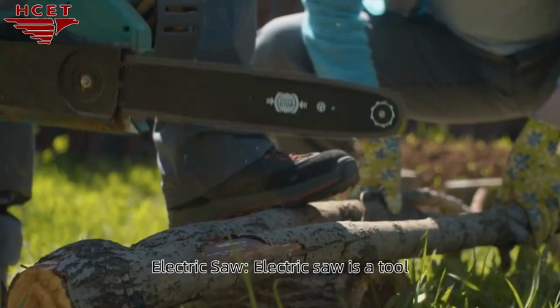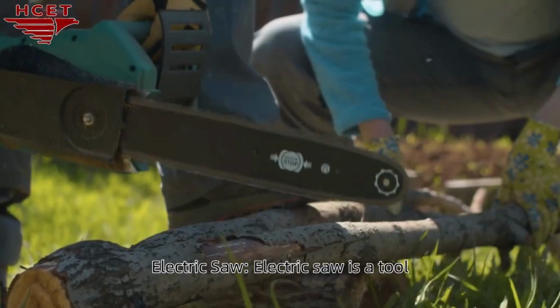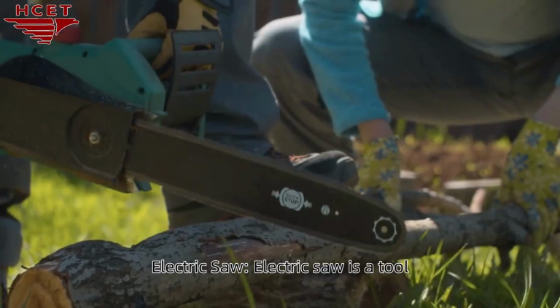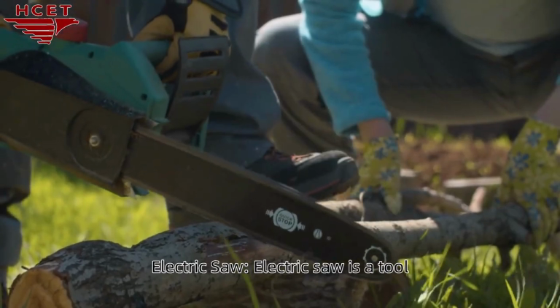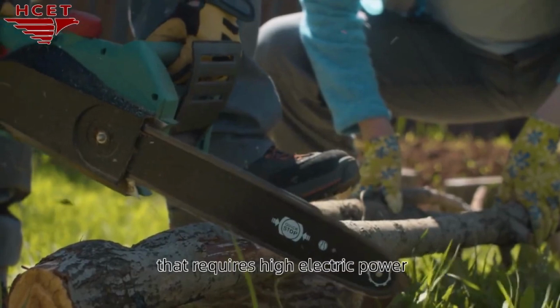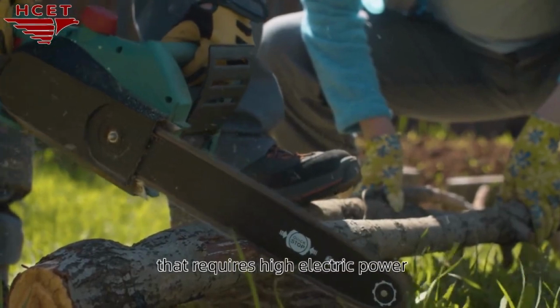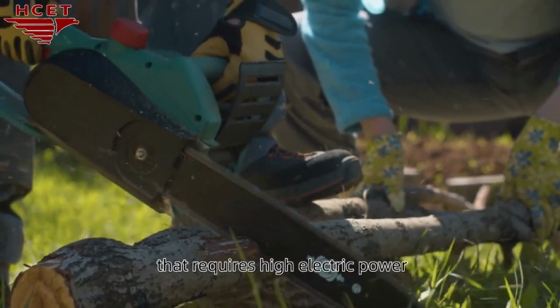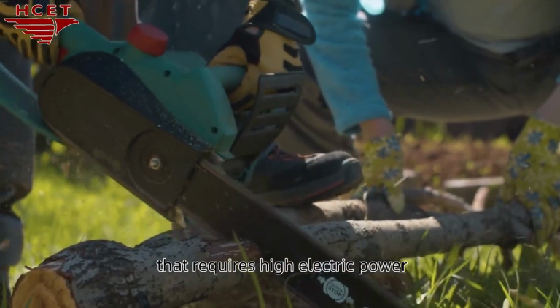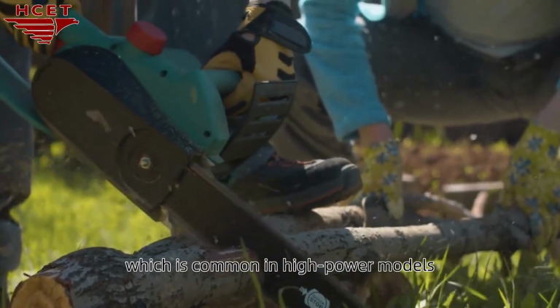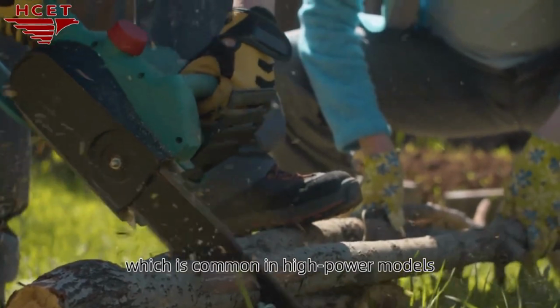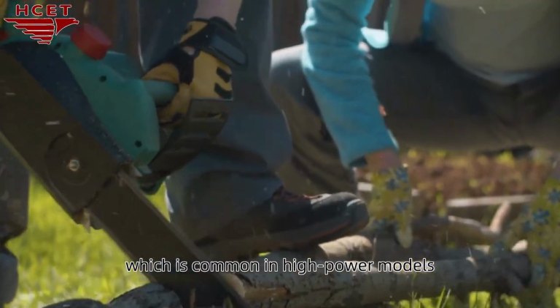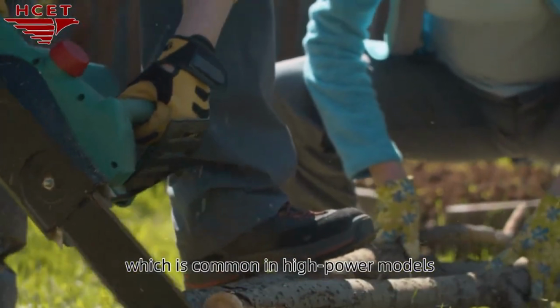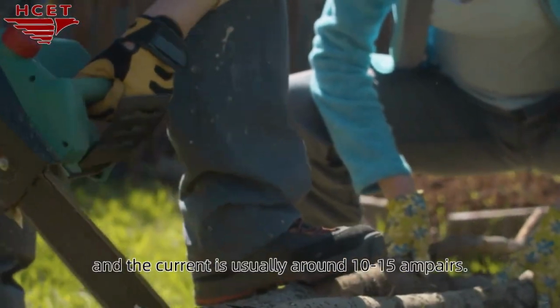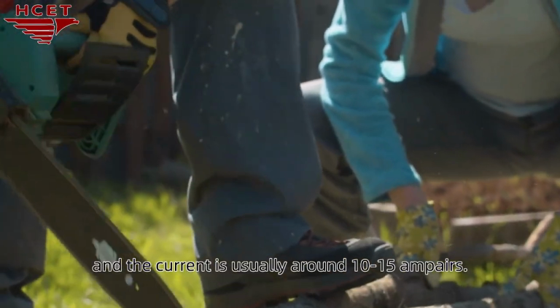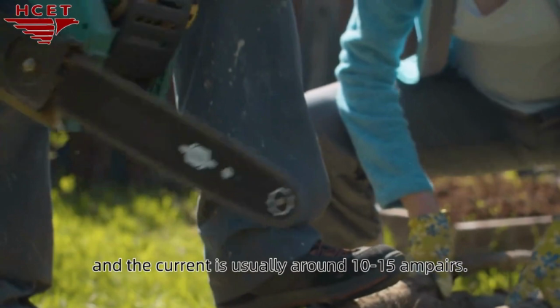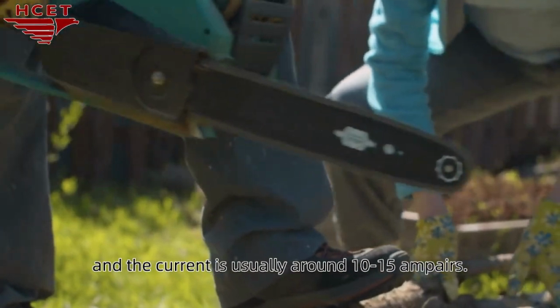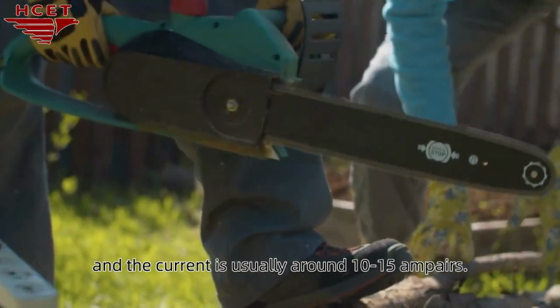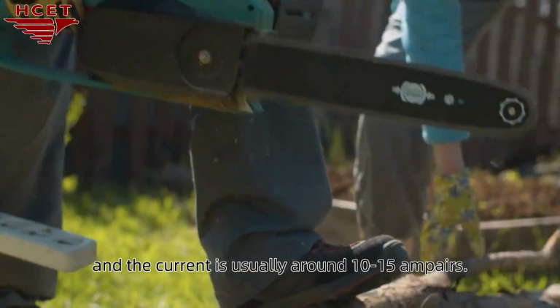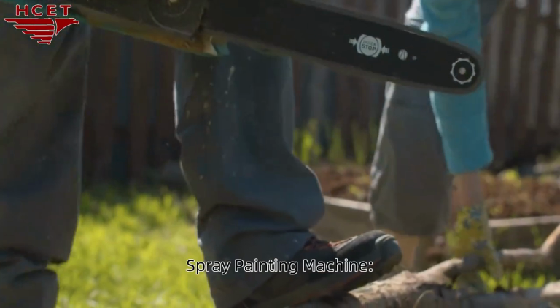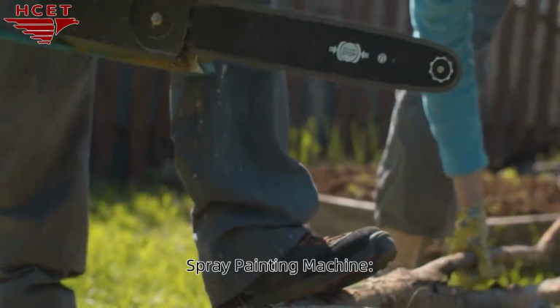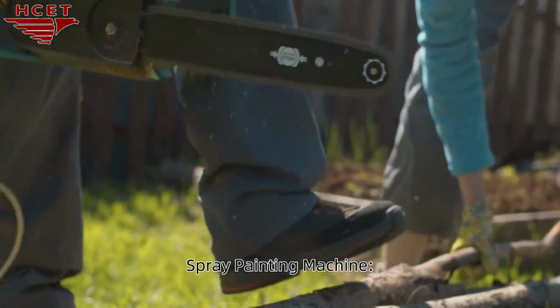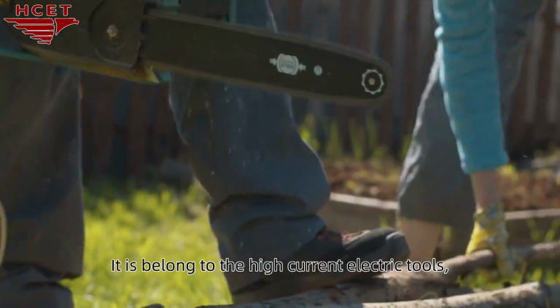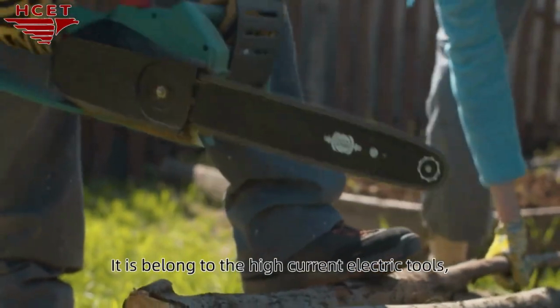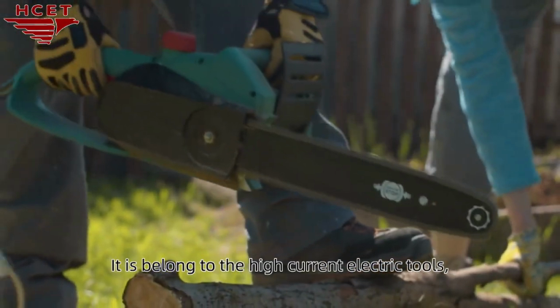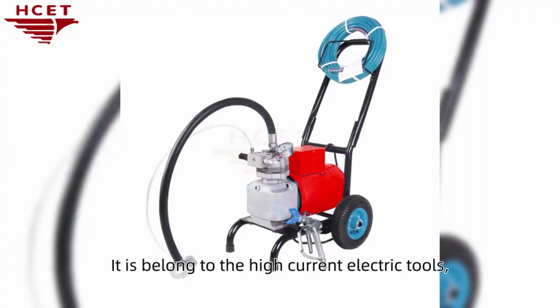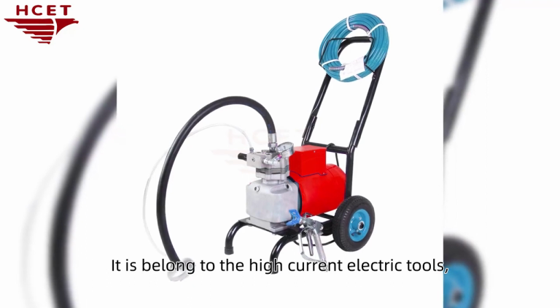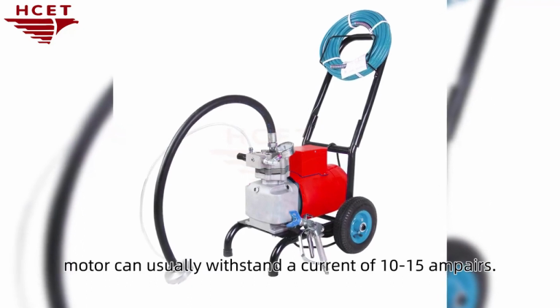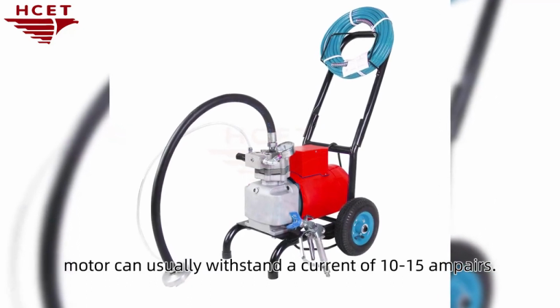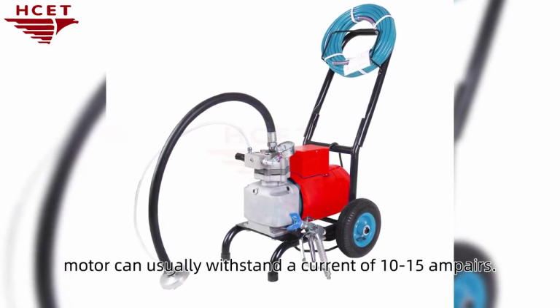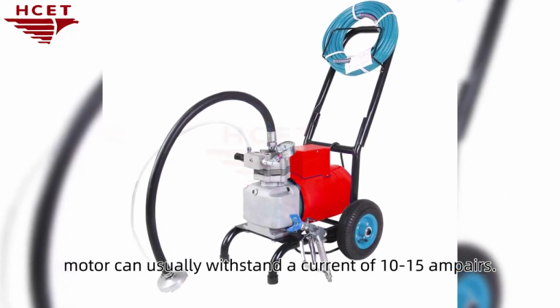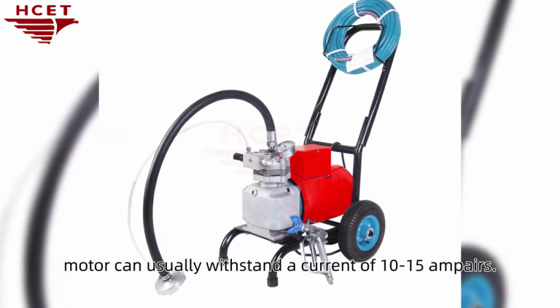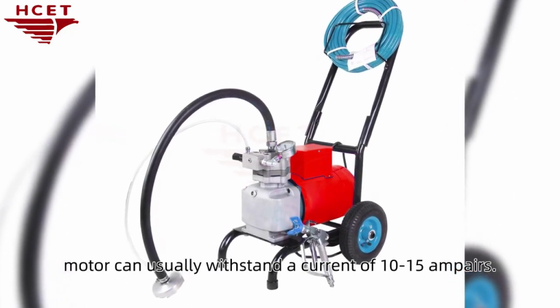Electric saw is a tool that requires high electric power, which is common in high-power models, and the current is usually around 10–15 amperes. Spray painting machine is also a high-current electric tool; its motor can usually withstand a current of 10–15 amperes.